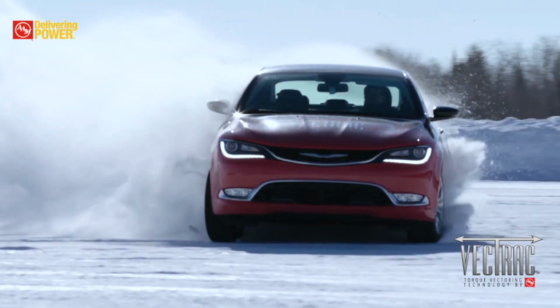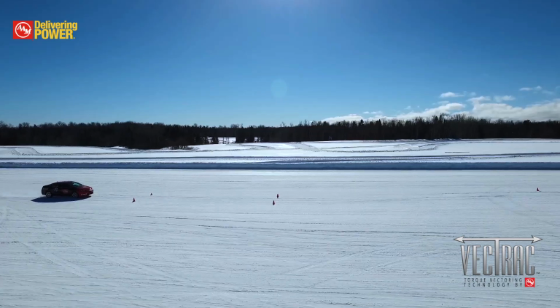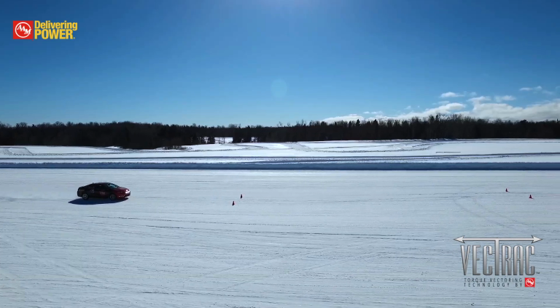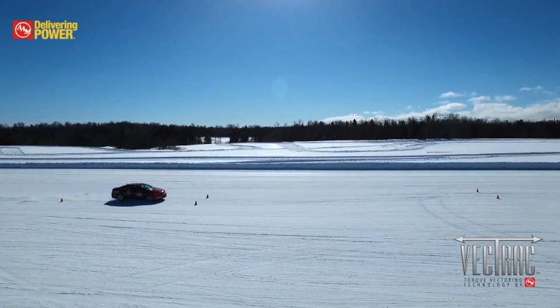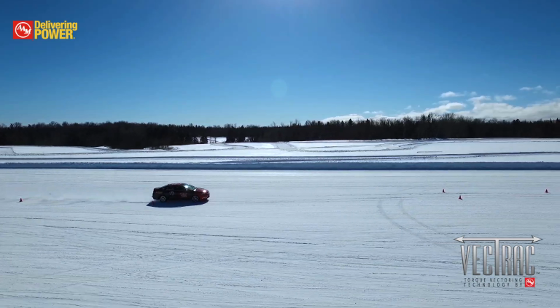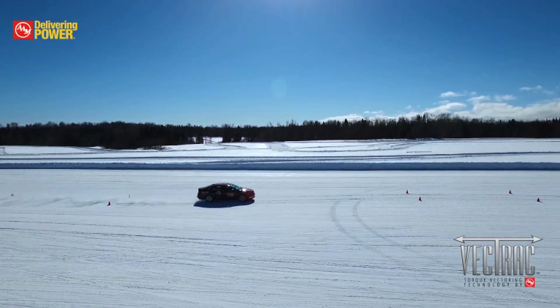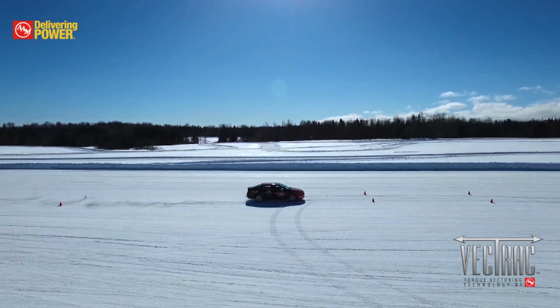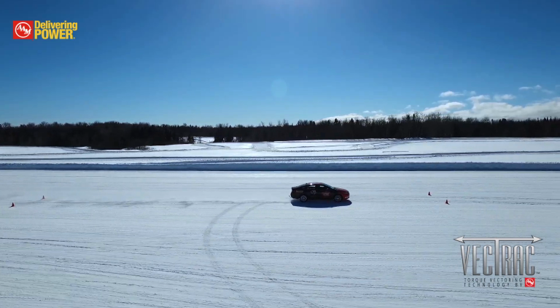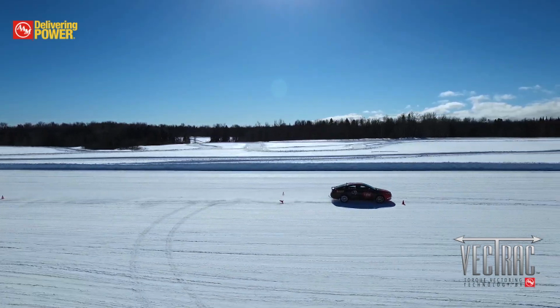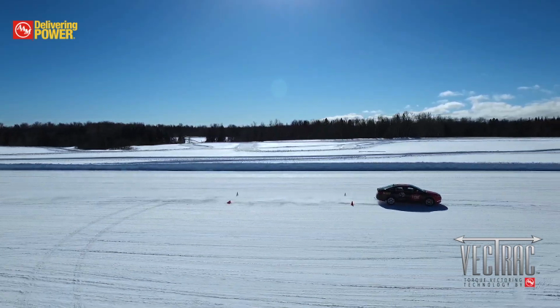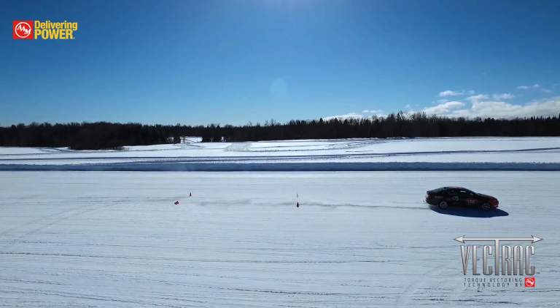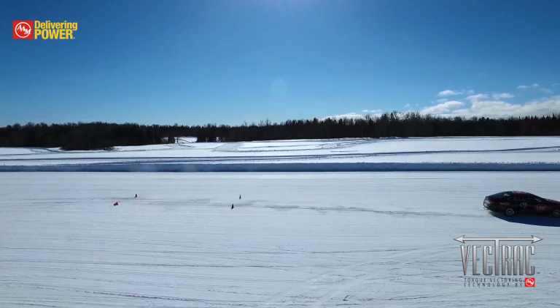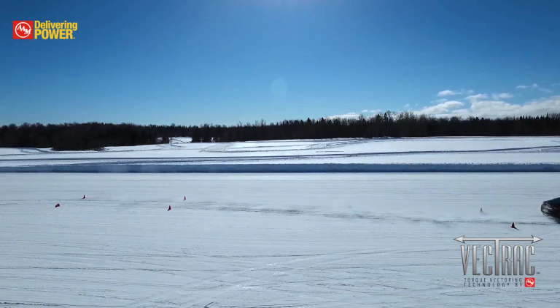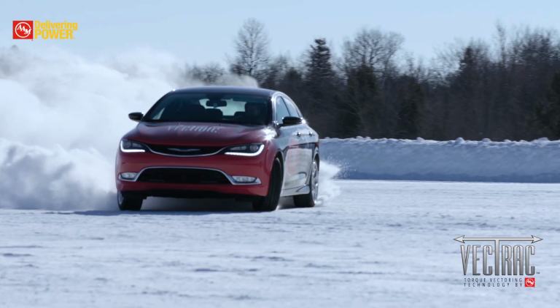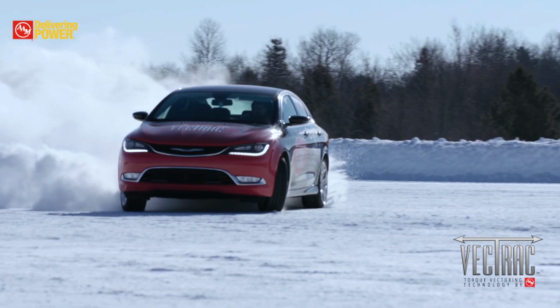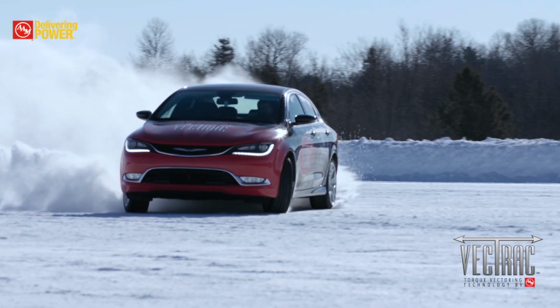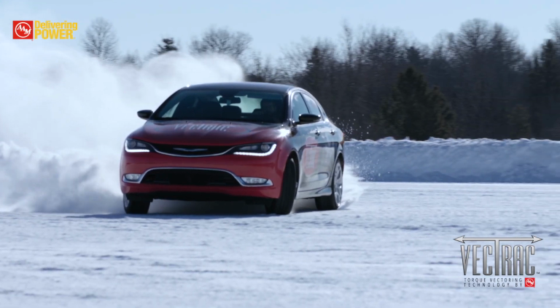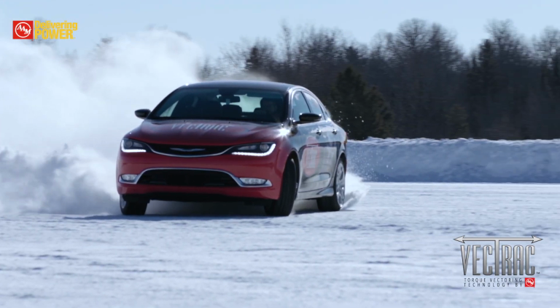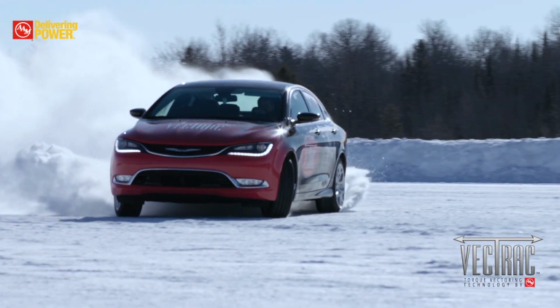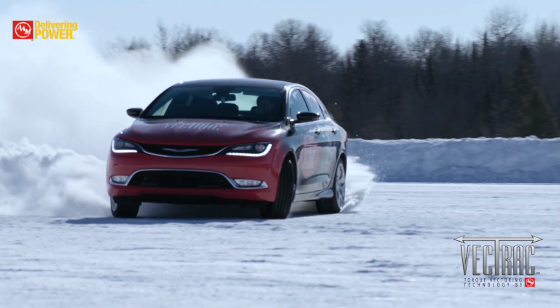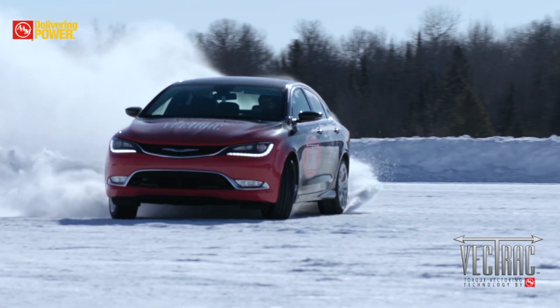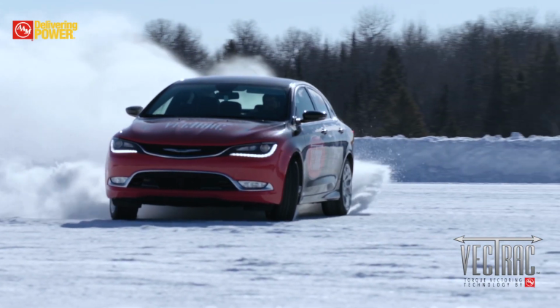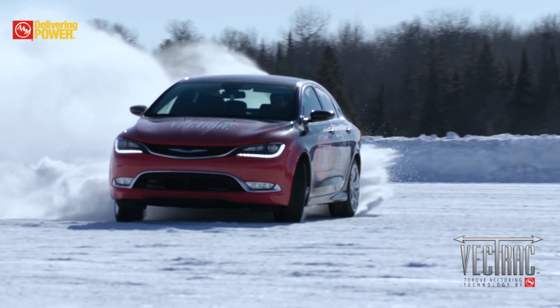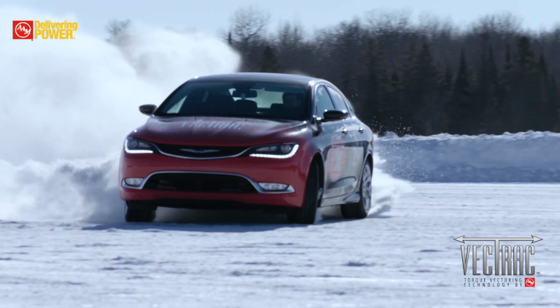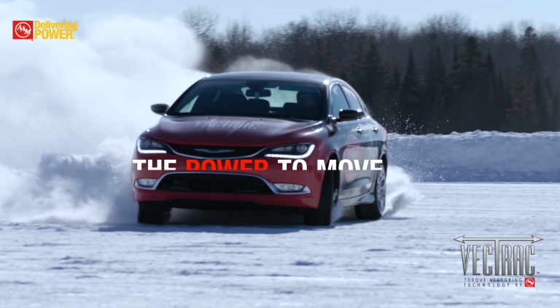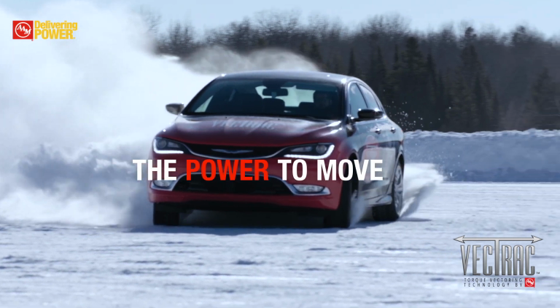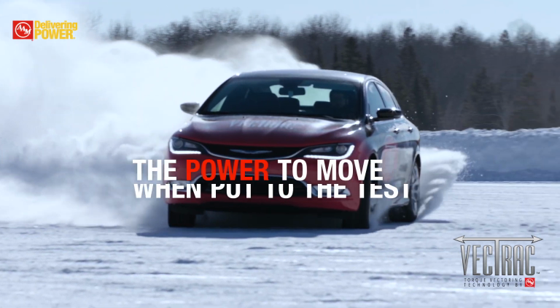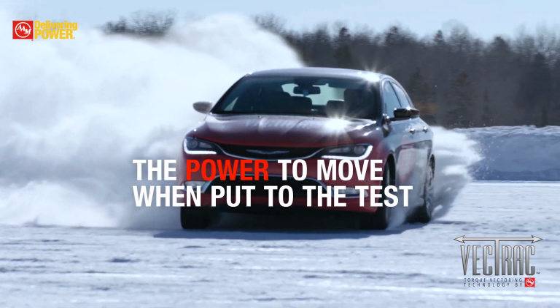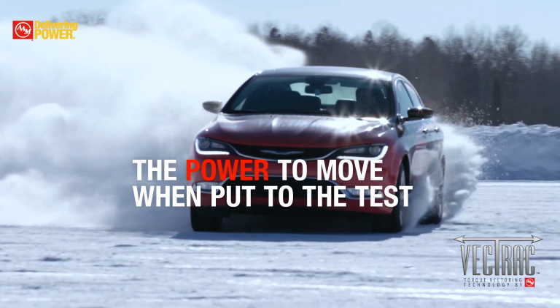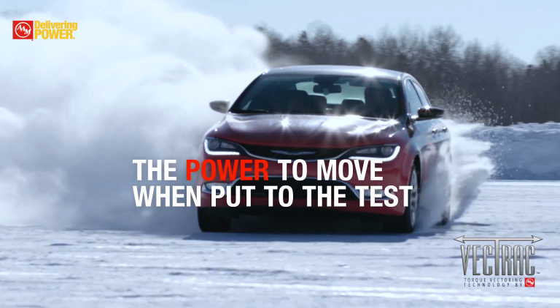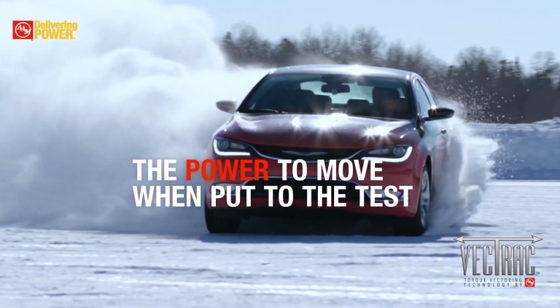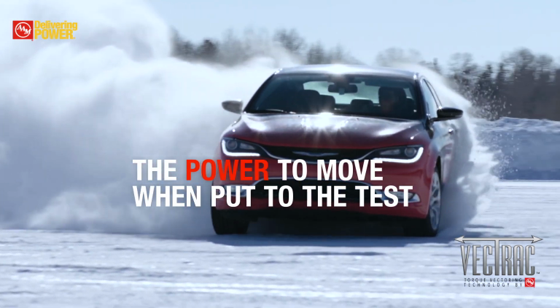We put Vectrac through some high-speed lane changes, road courses, and of course the performance circles. Vectrac — the power to move when put to the test.